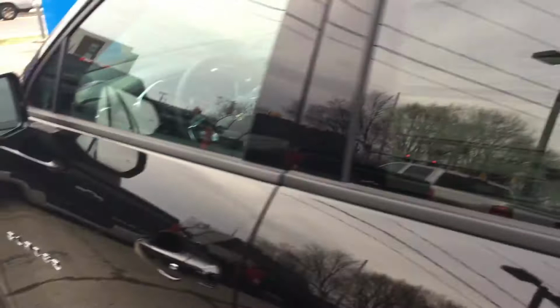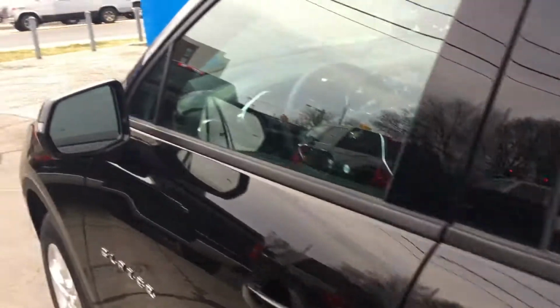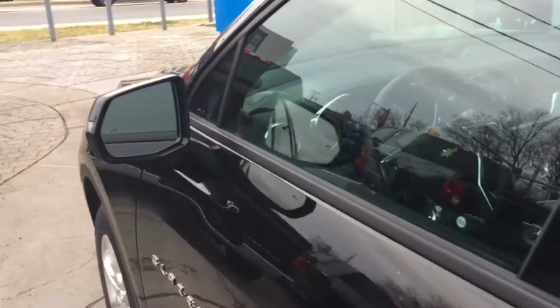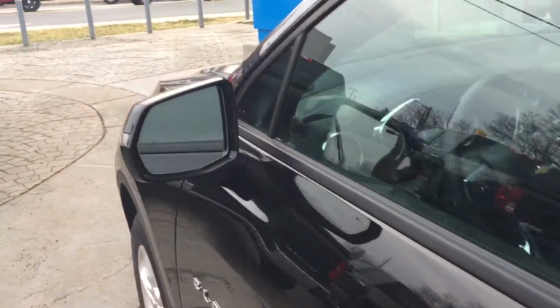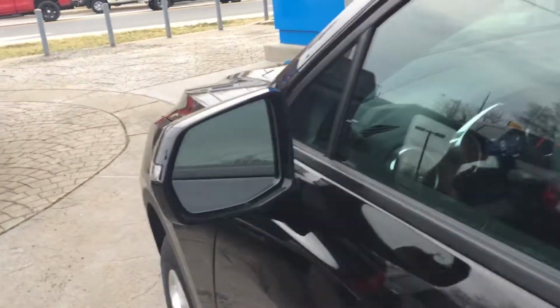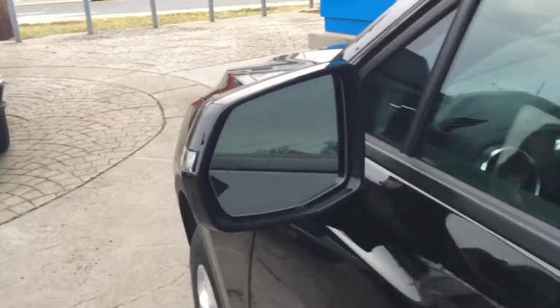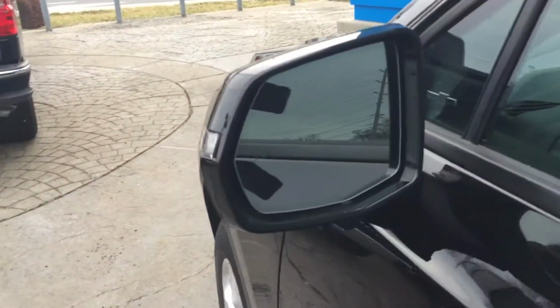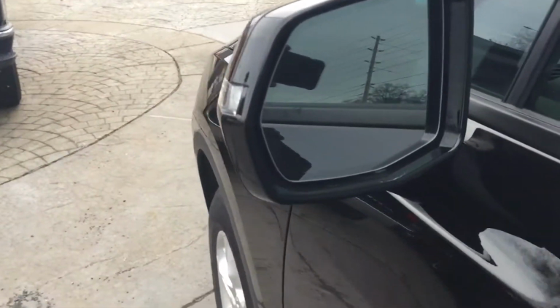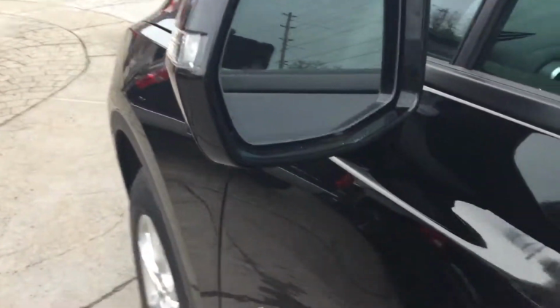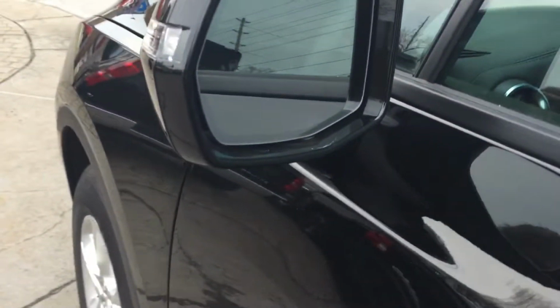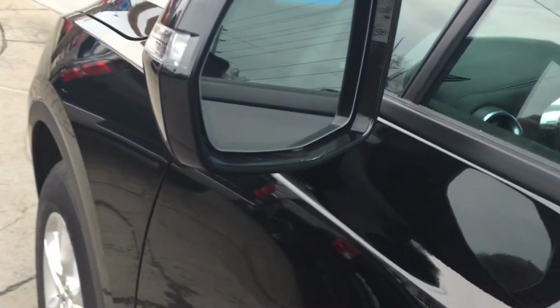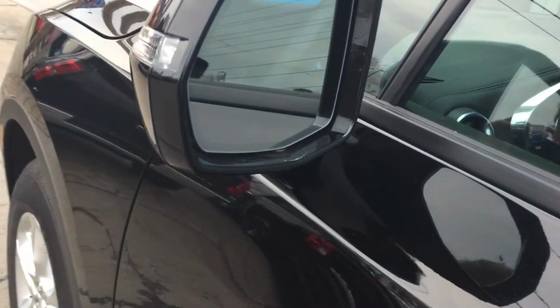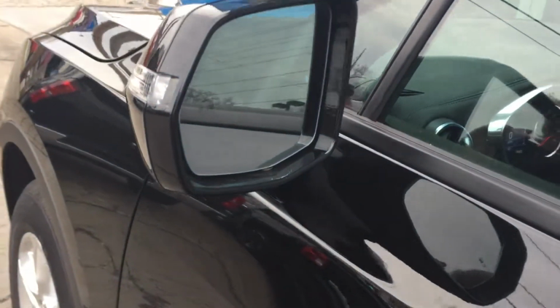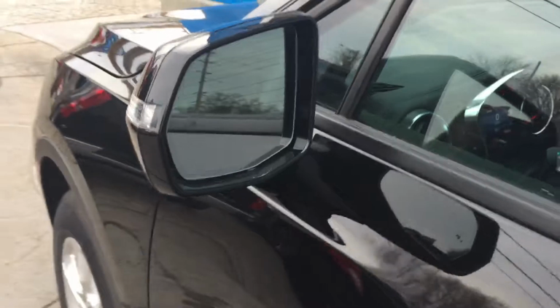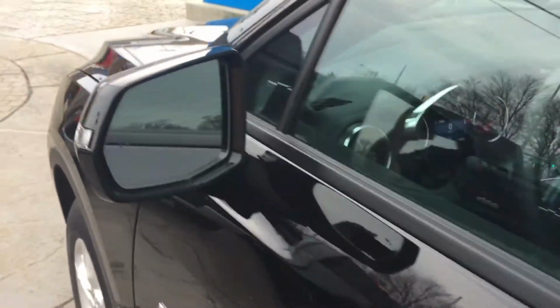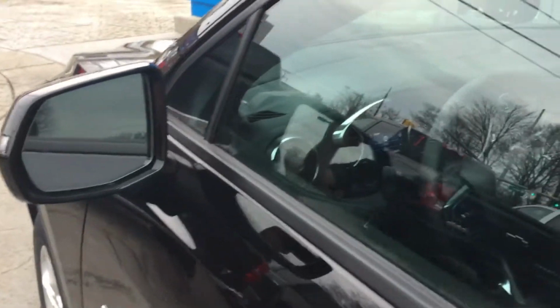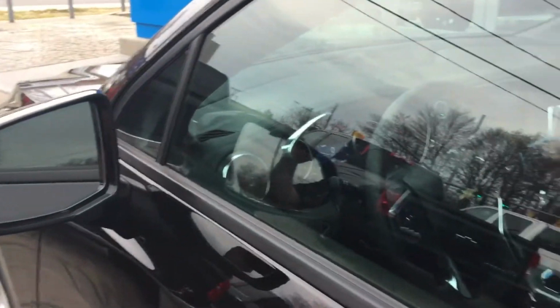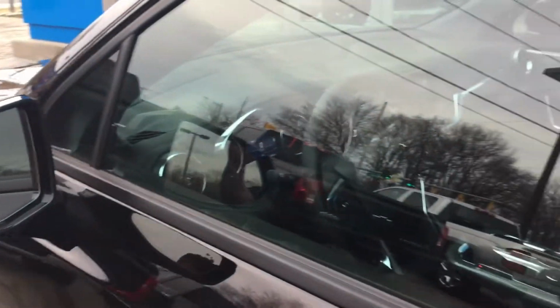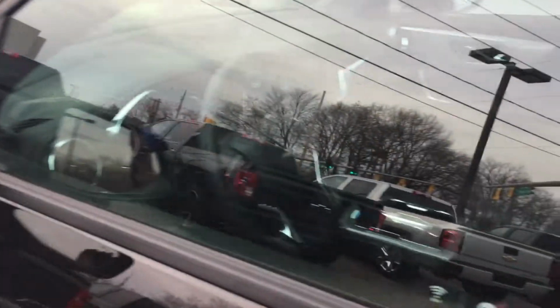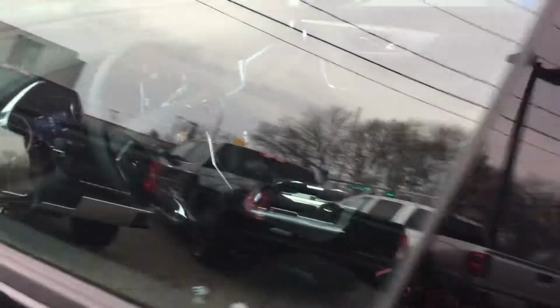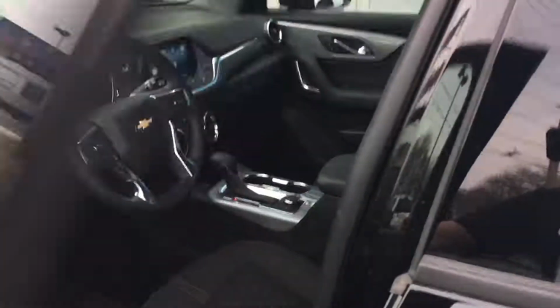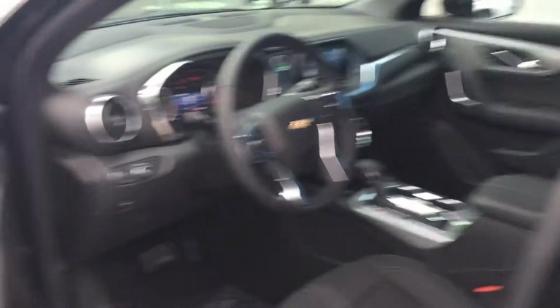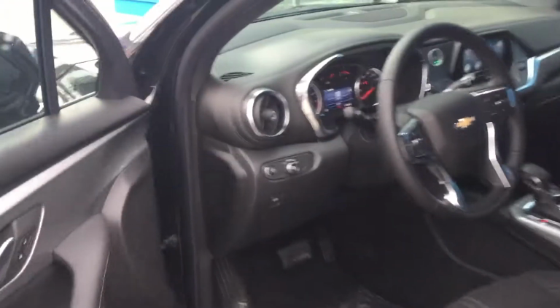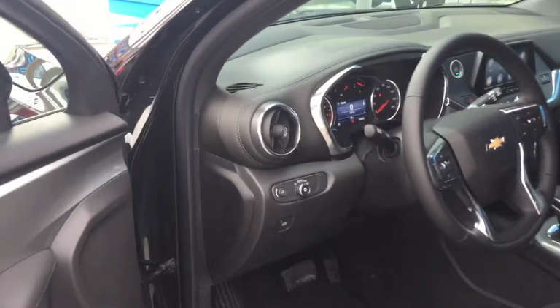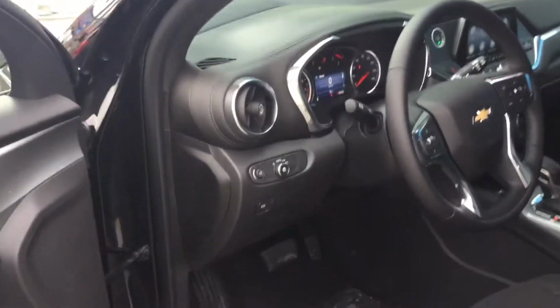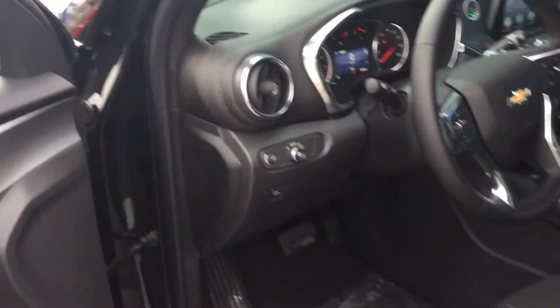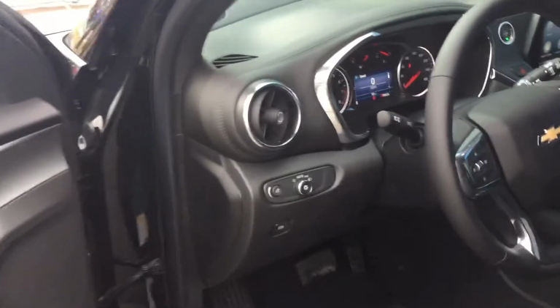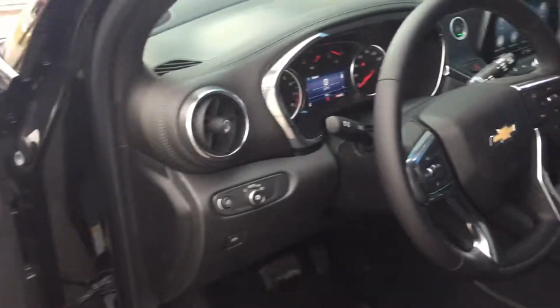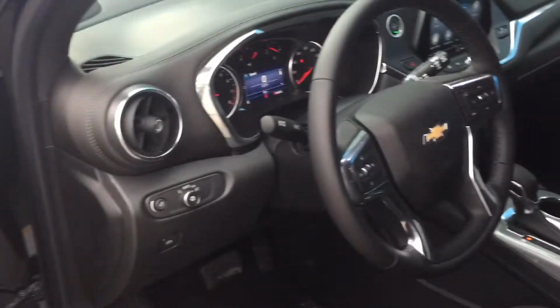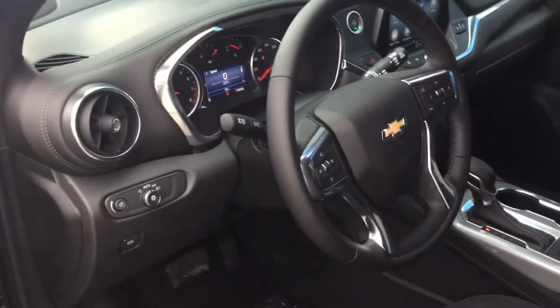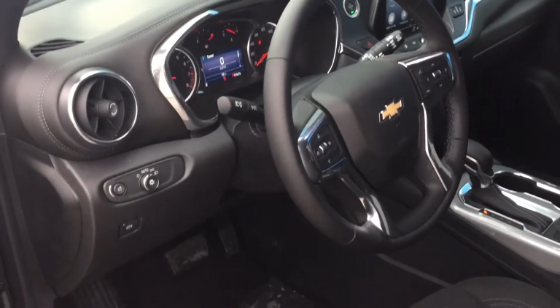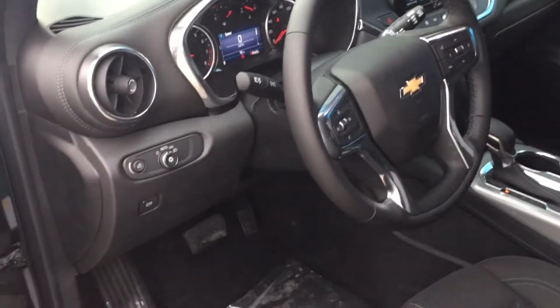Now let's take a look at the front seat. You can see in the mirror it does have your blind zone warning. Let's get a quick look at the interior here.